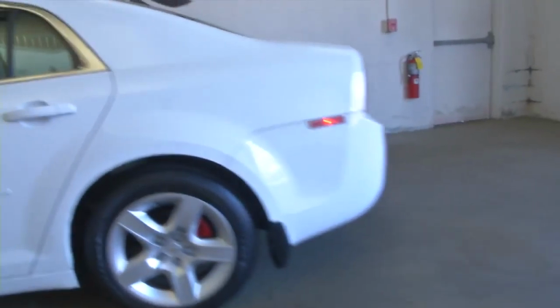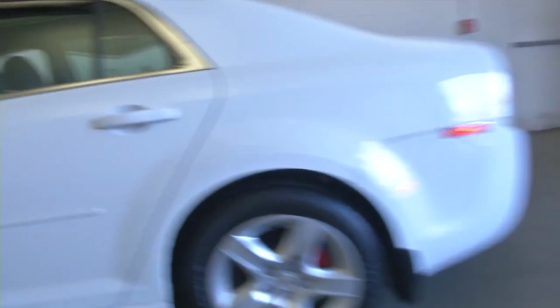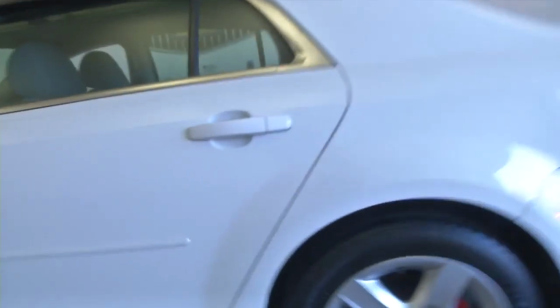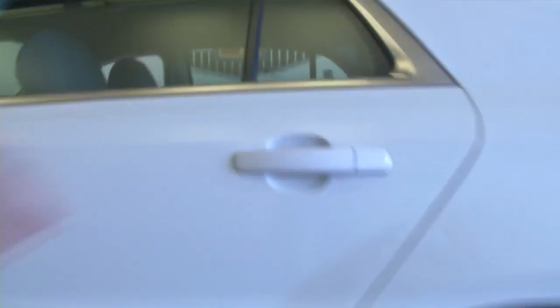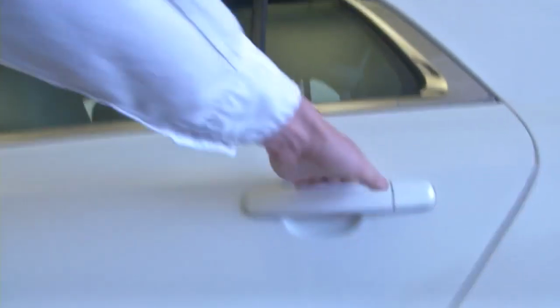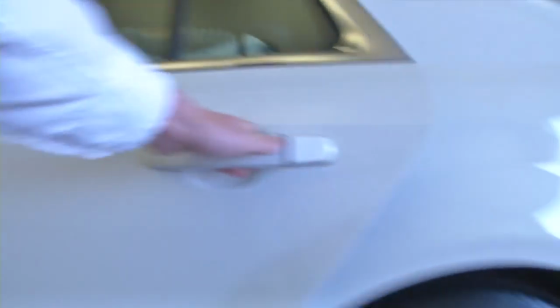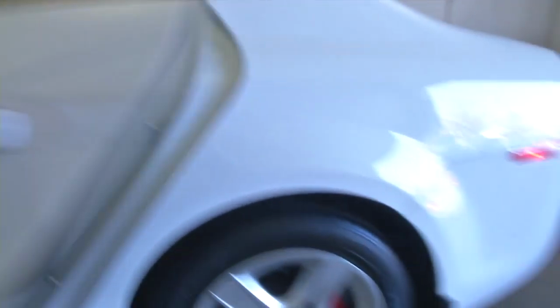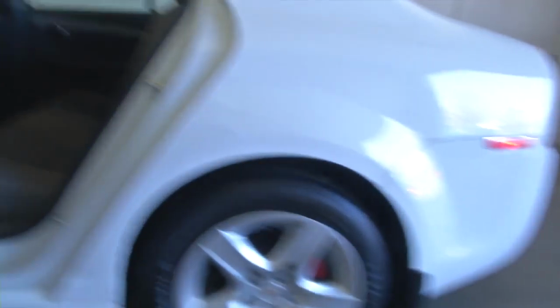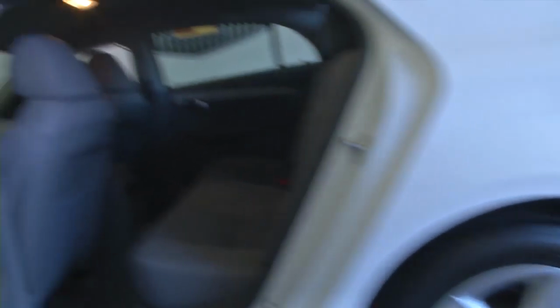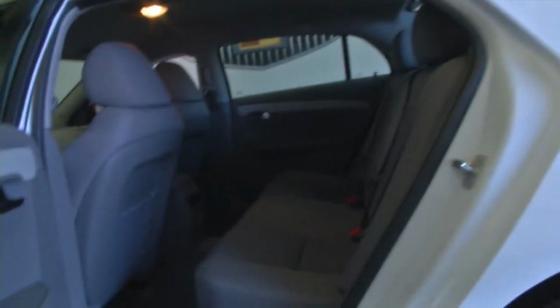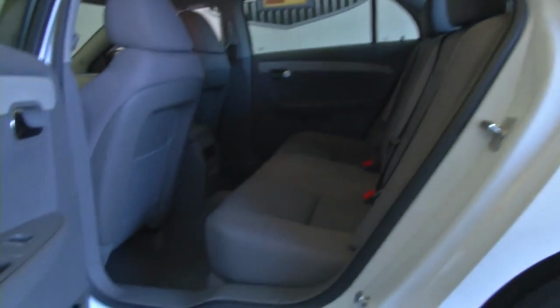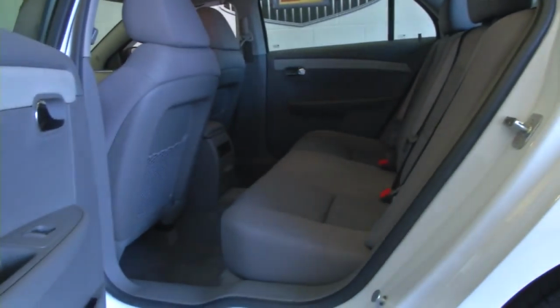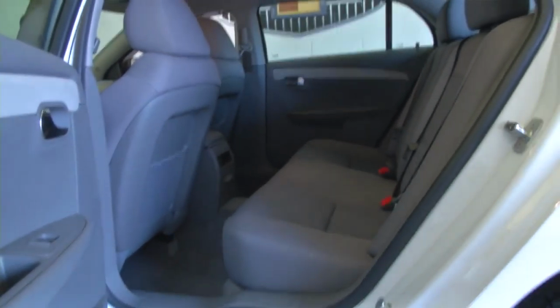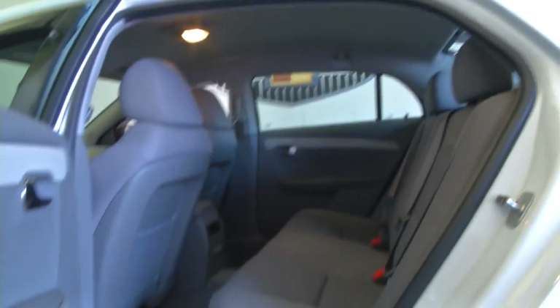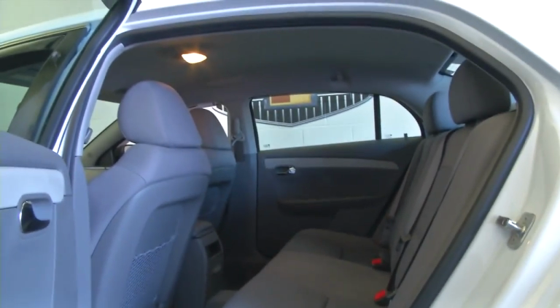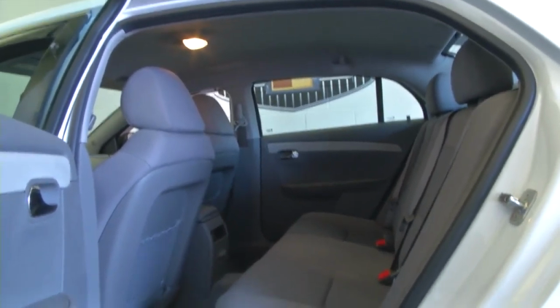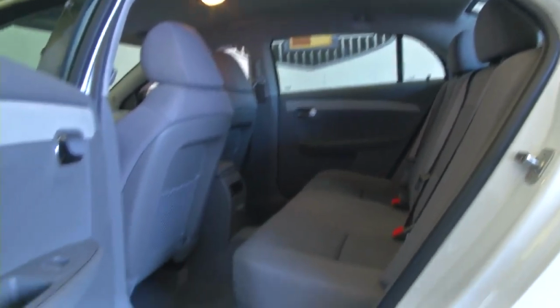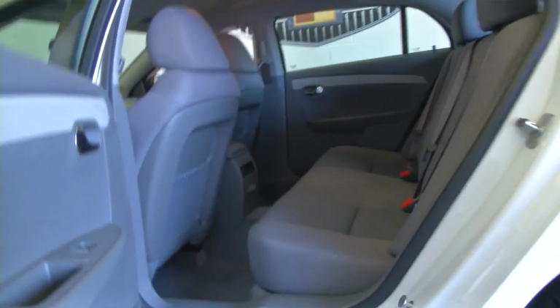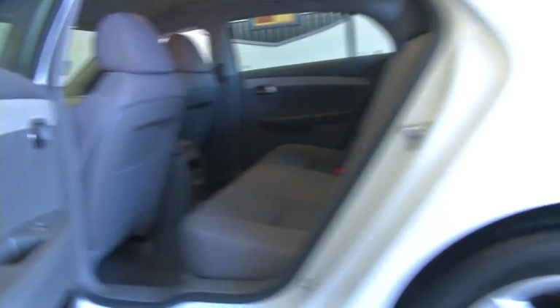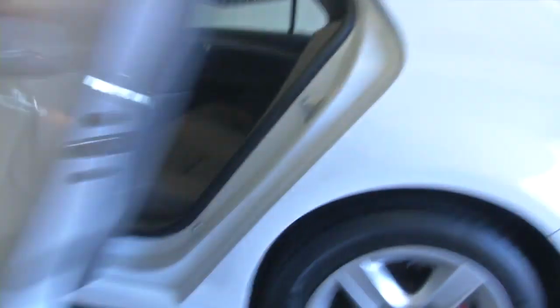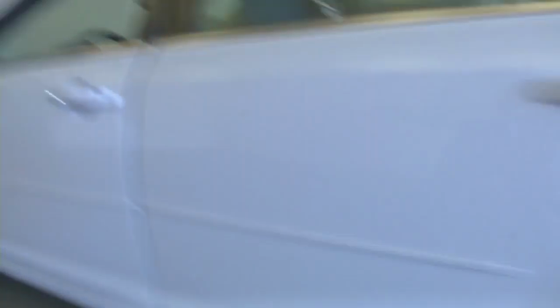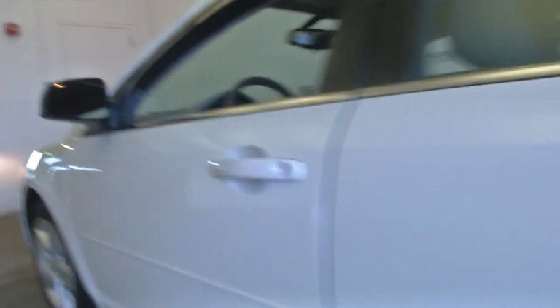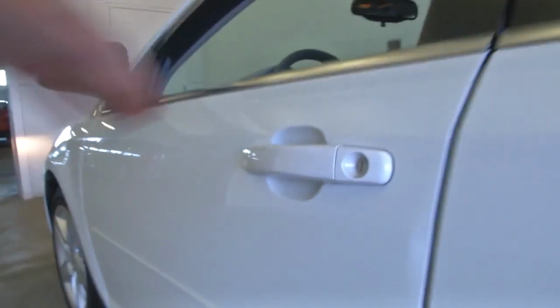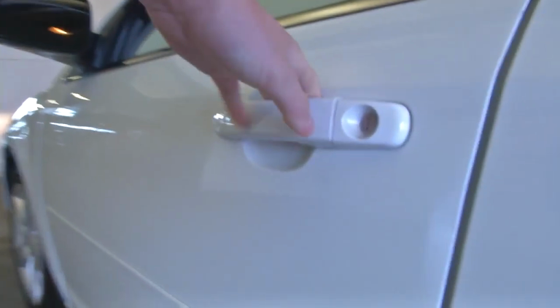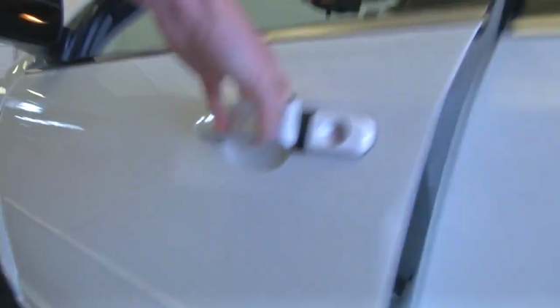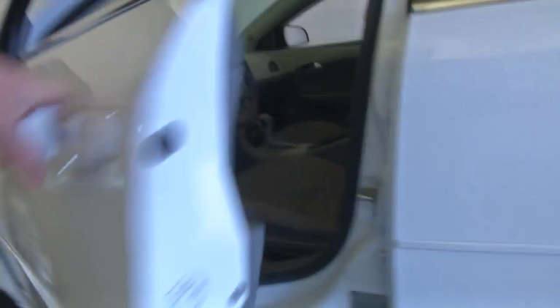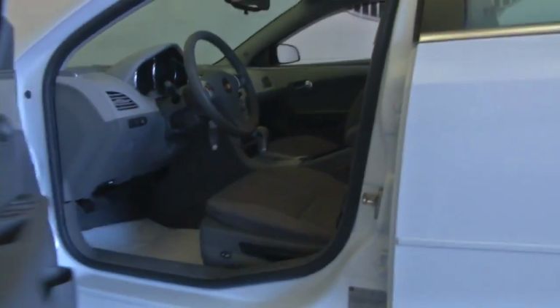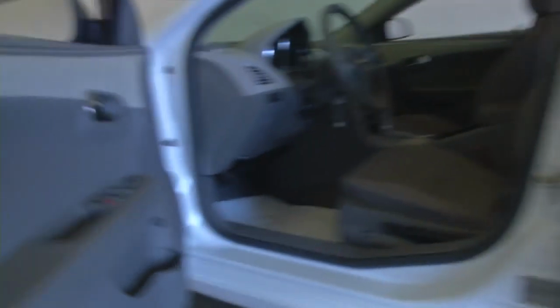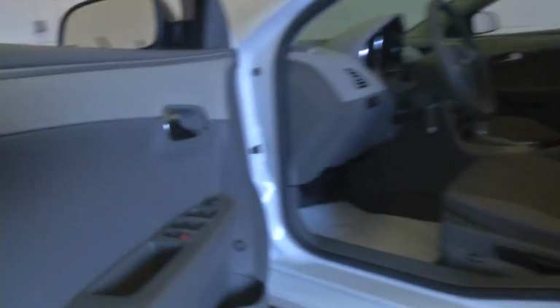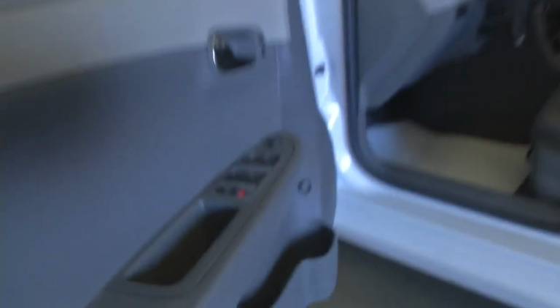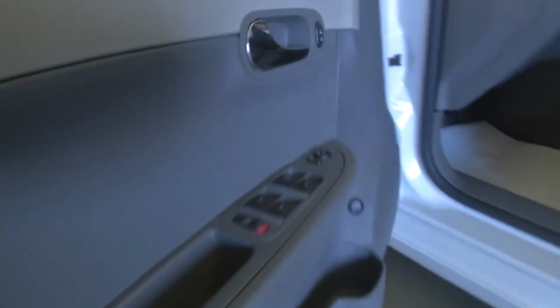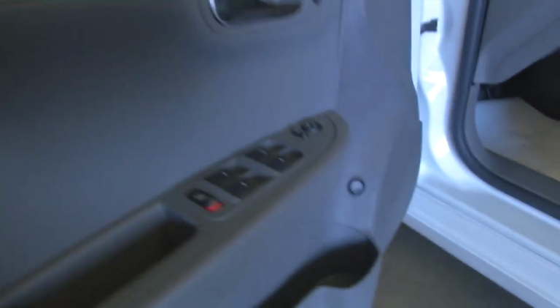This is a one owner vehicle. Gray cloth interior is in good condition. Aluminum alloy wheels, power windows, power locks, power mirrors.